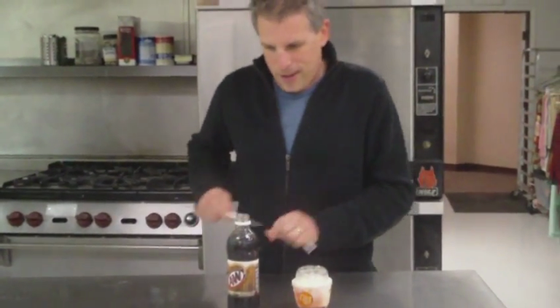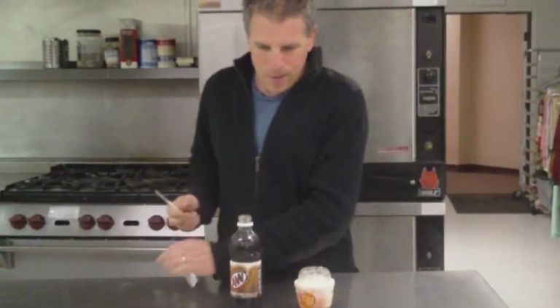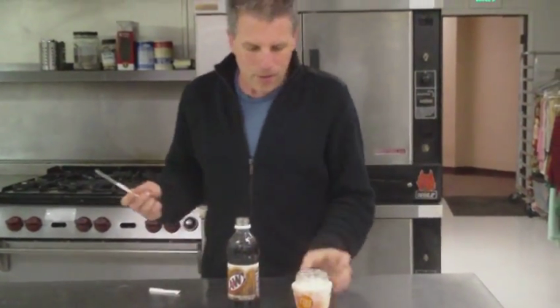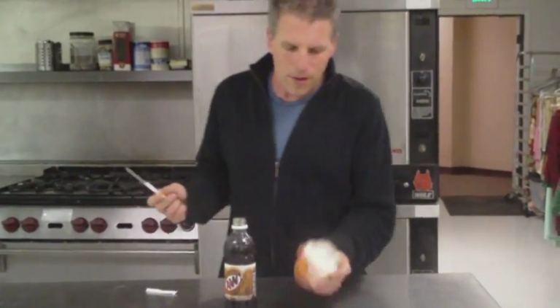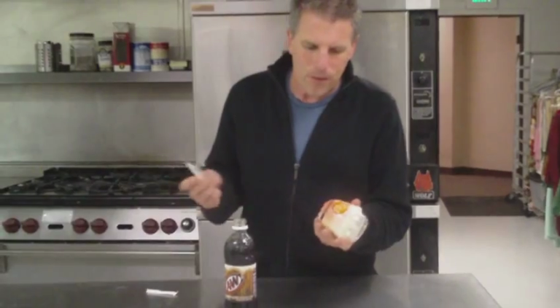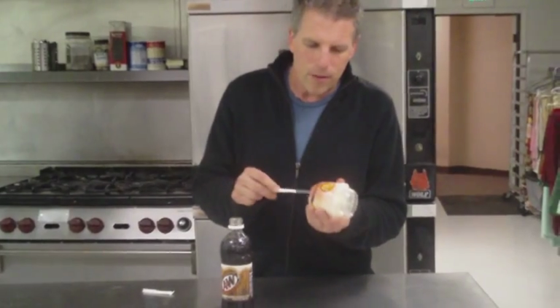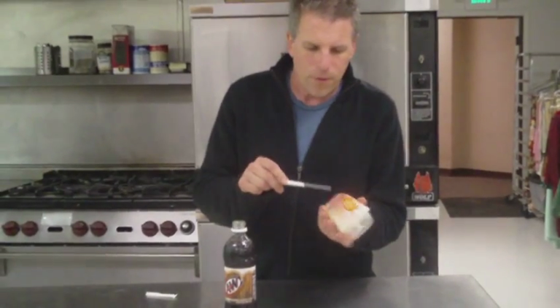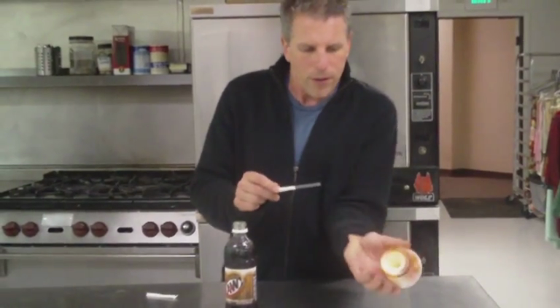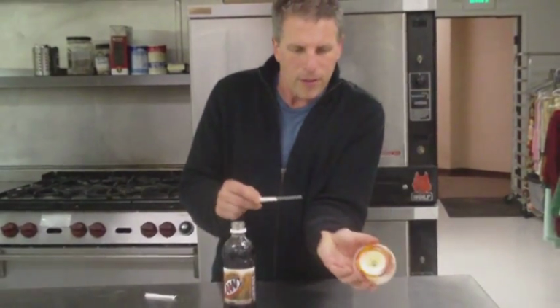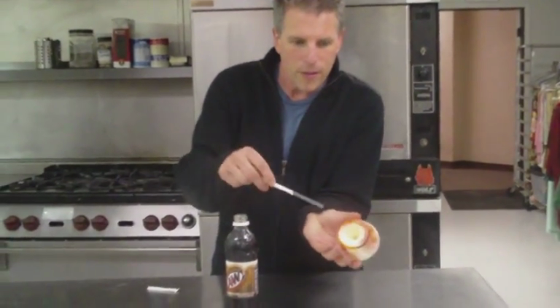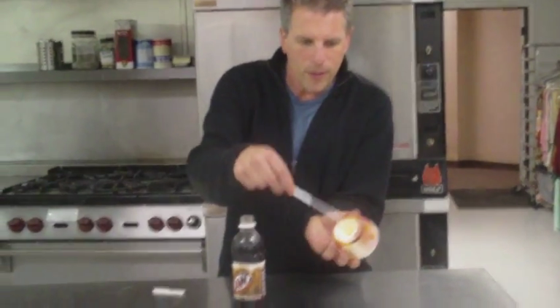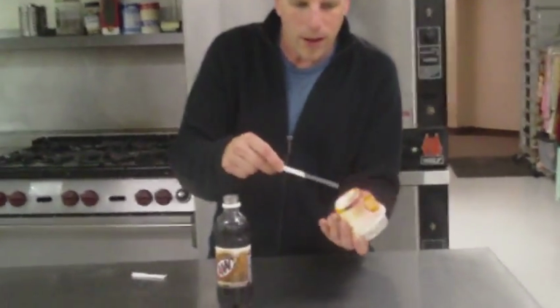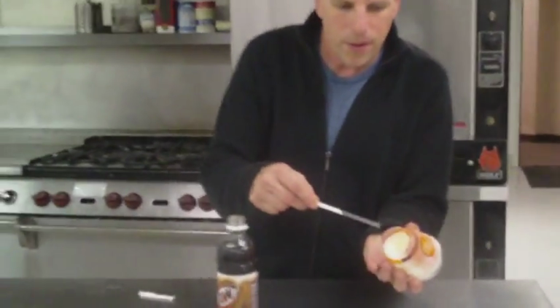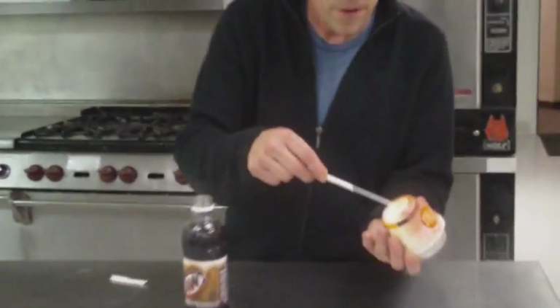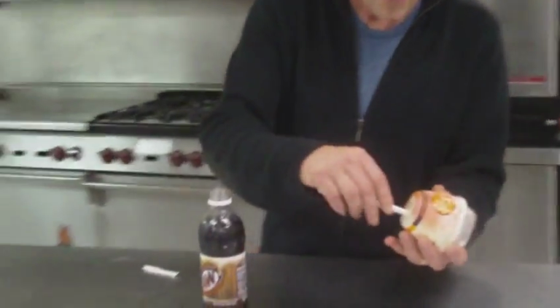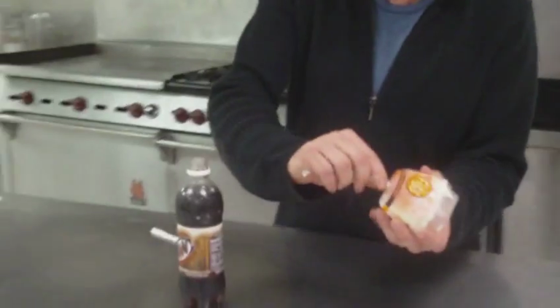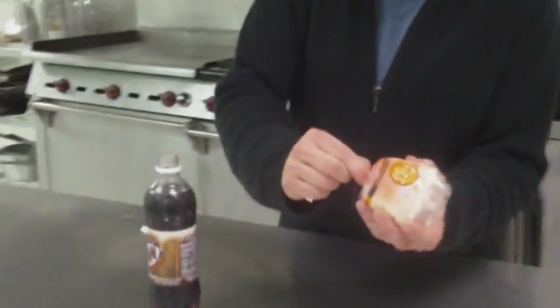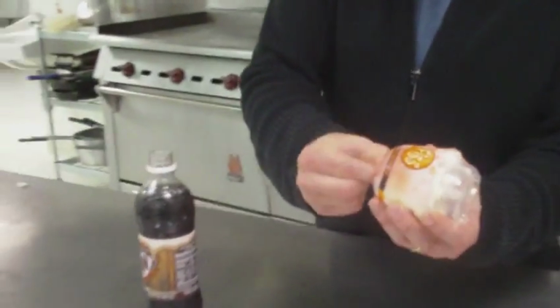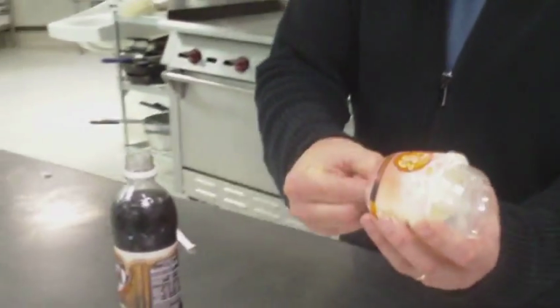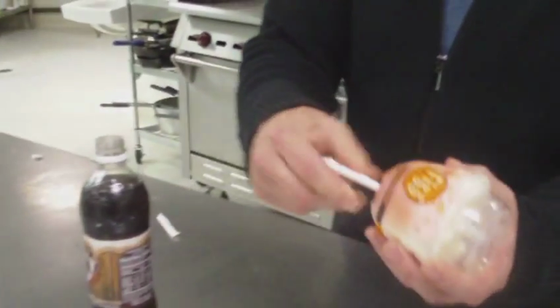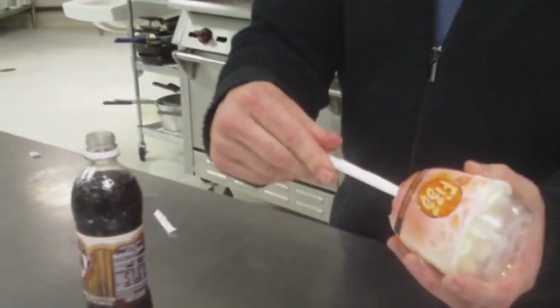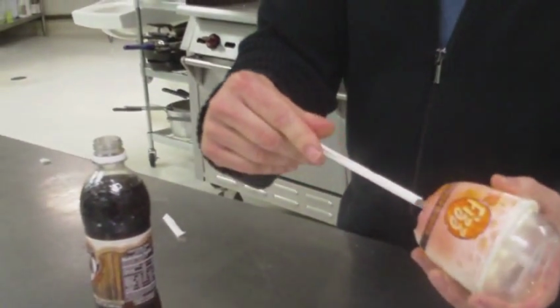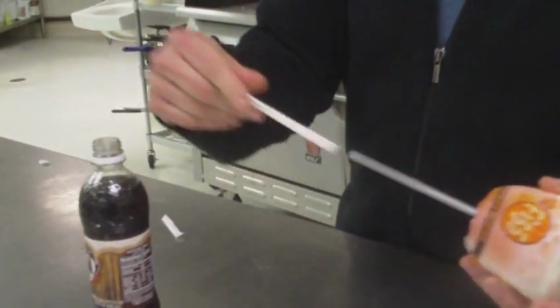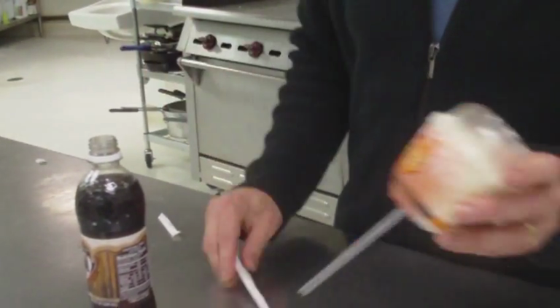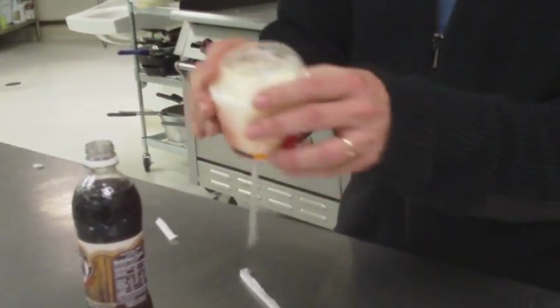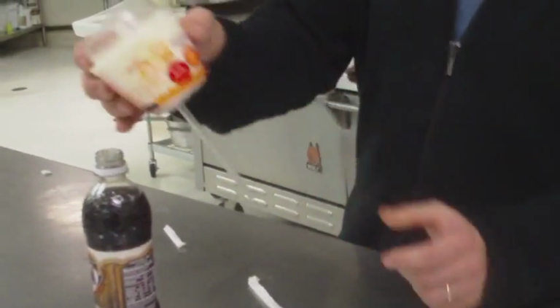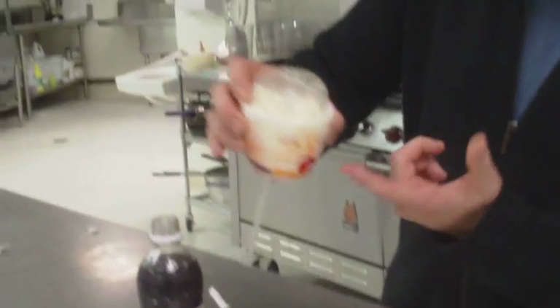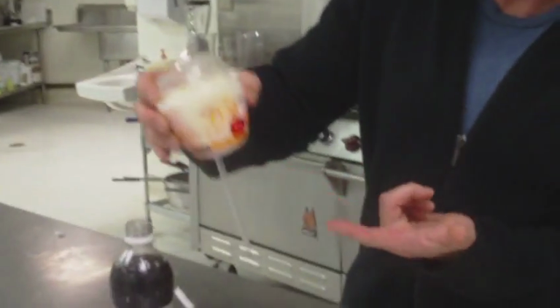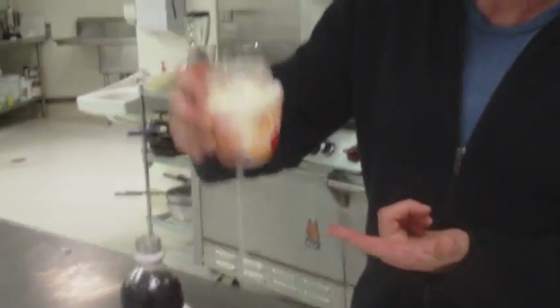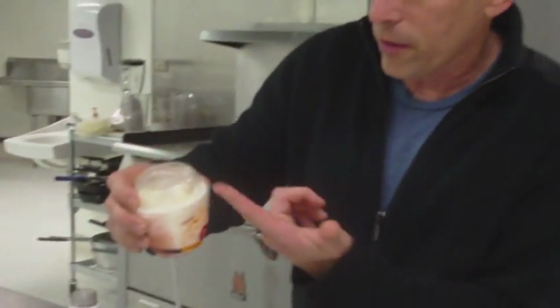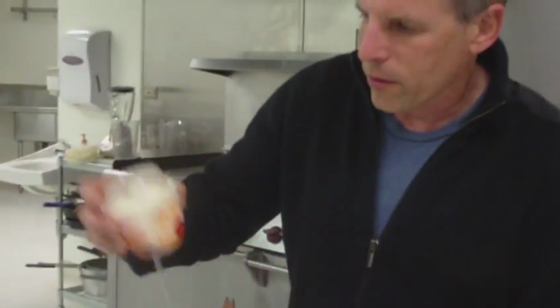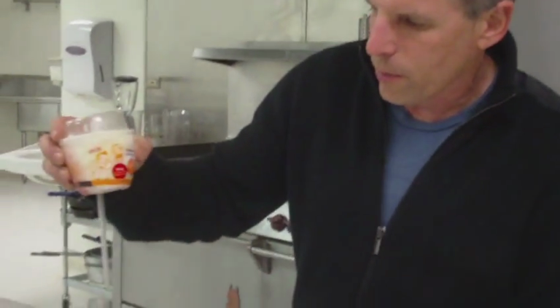And you take a straw and it fits right into the inside here. You push it in until it stays. It makes it easier for the soda to come out.